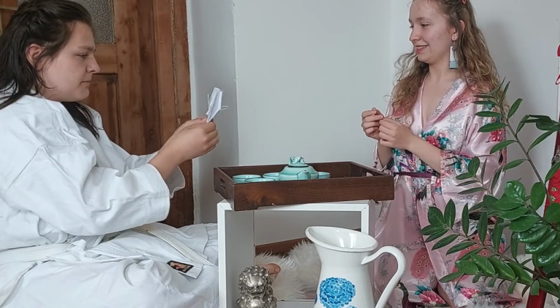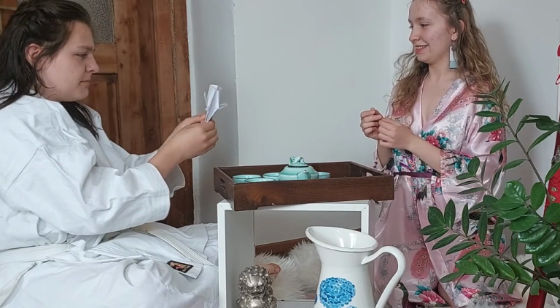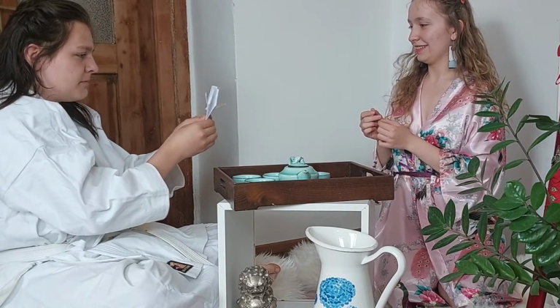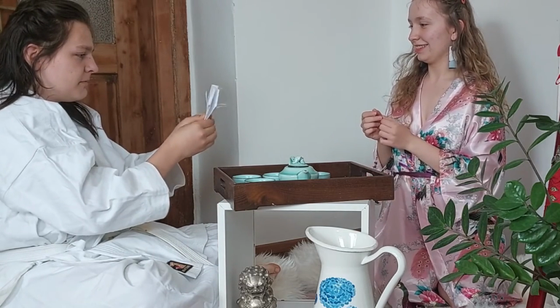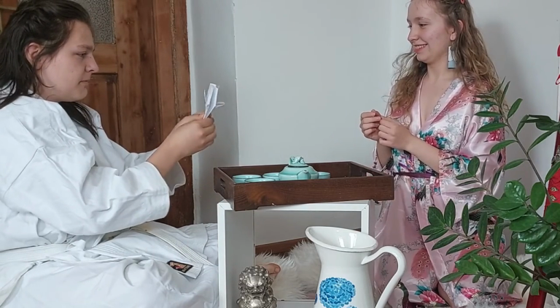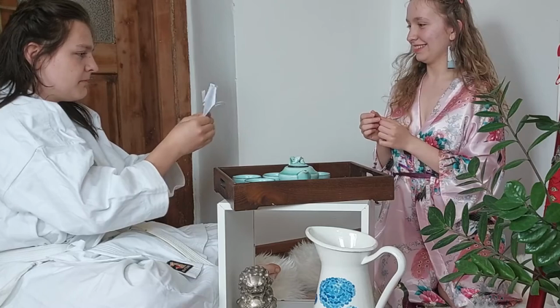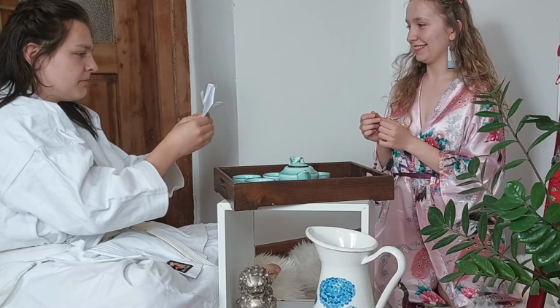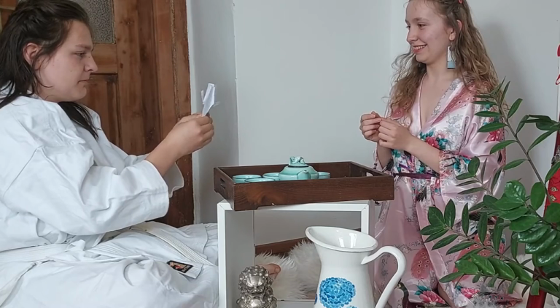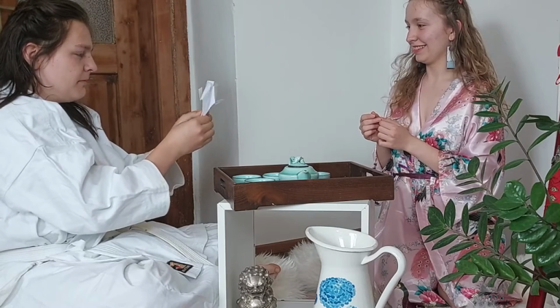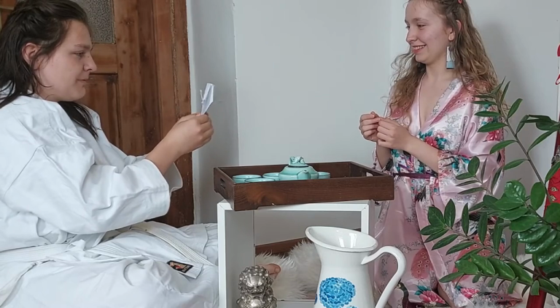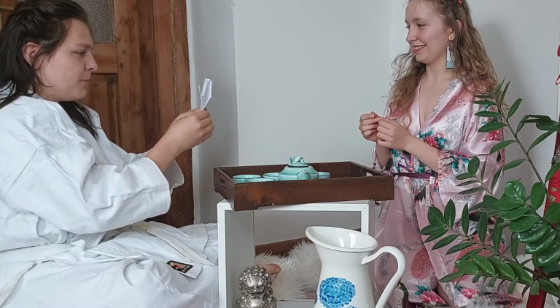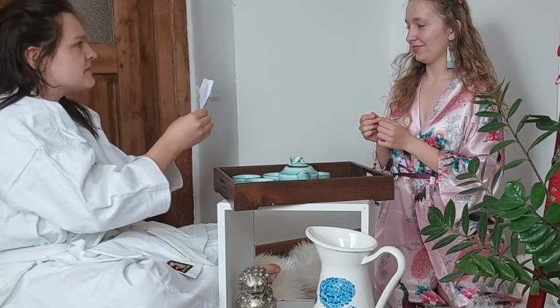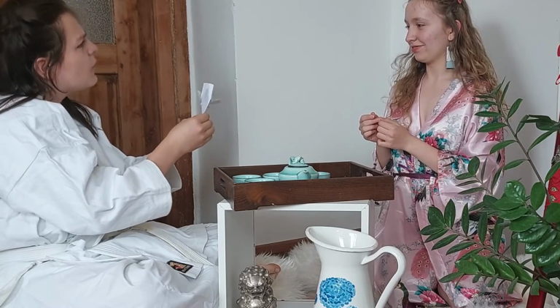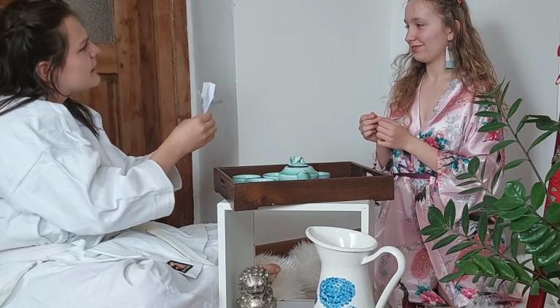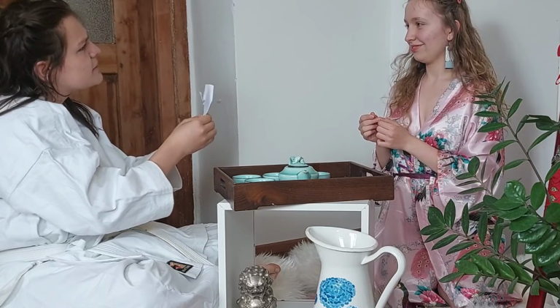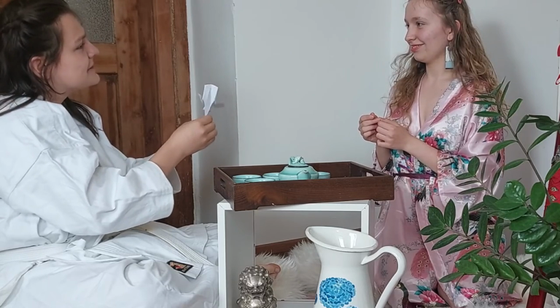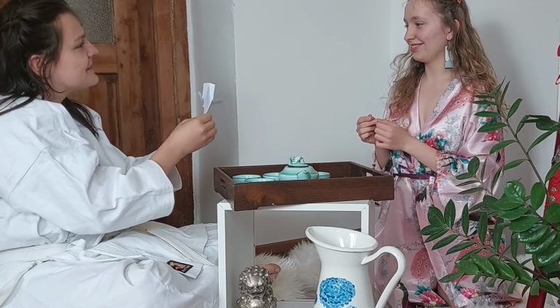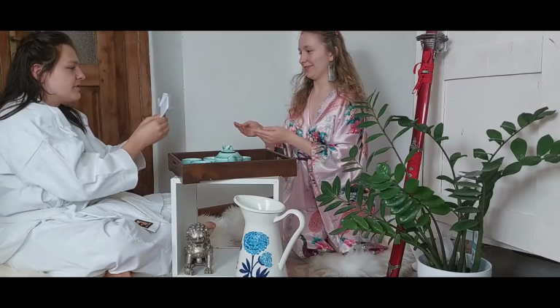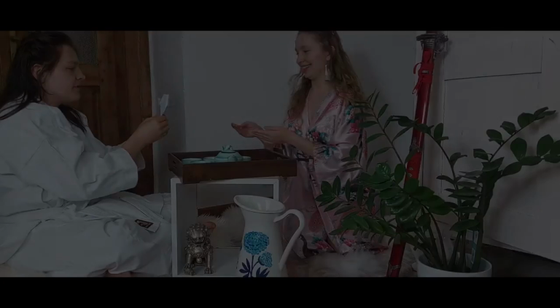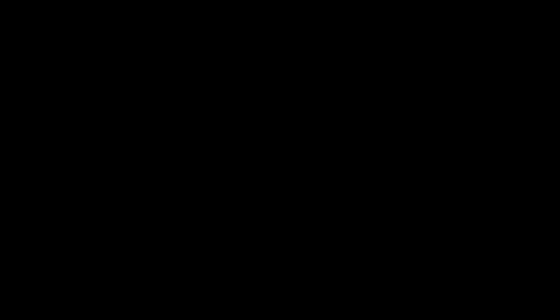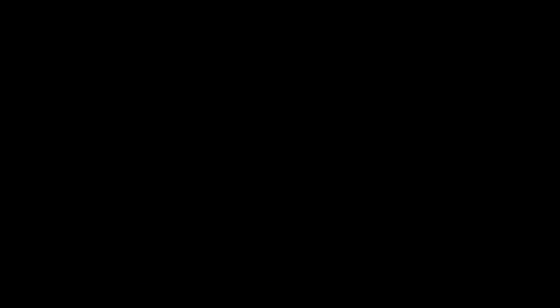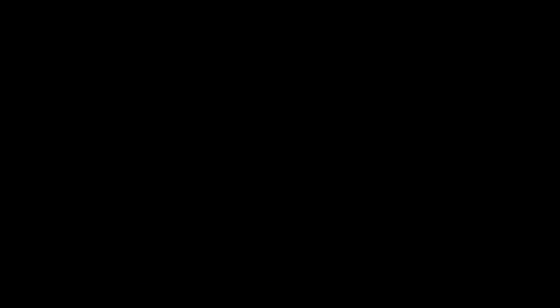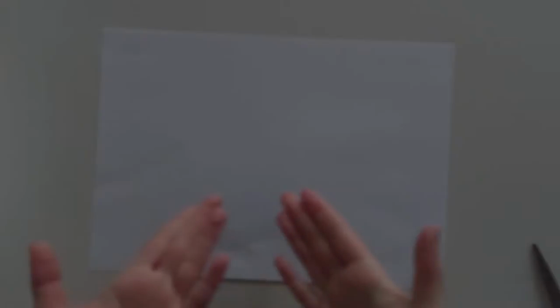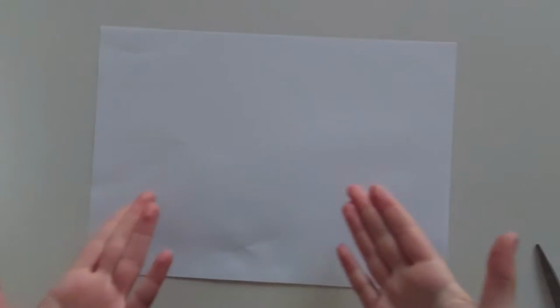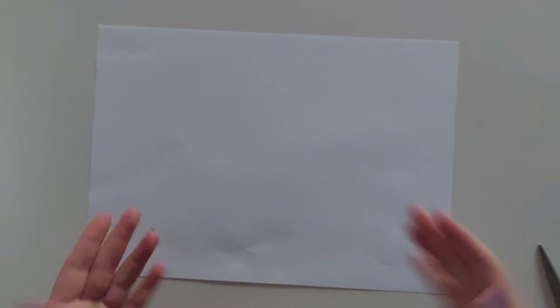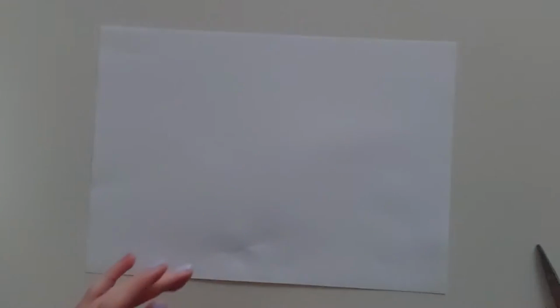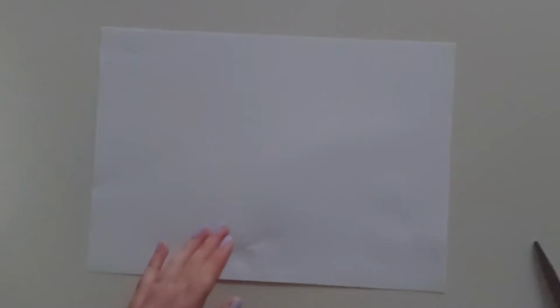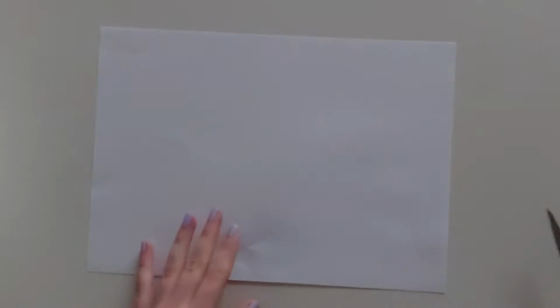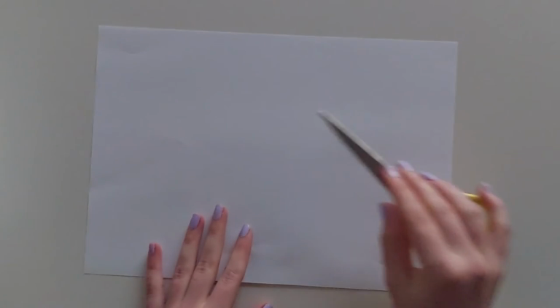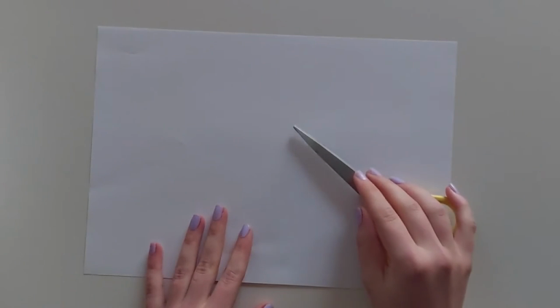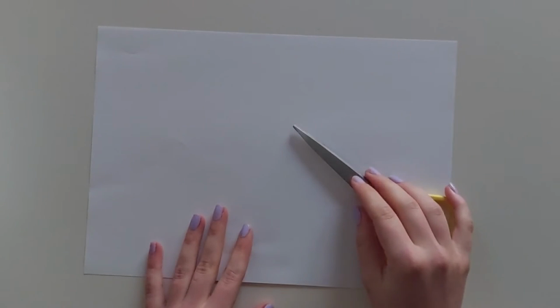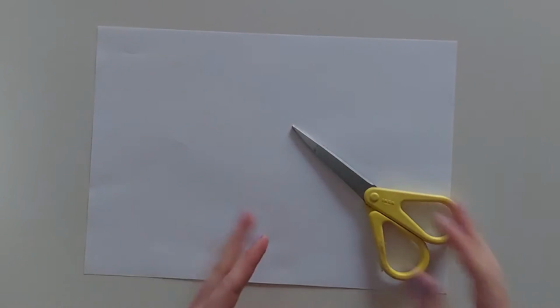This art form would continue to be practiced until today. To make this origami toy, you will need a piece of paper and scissors.